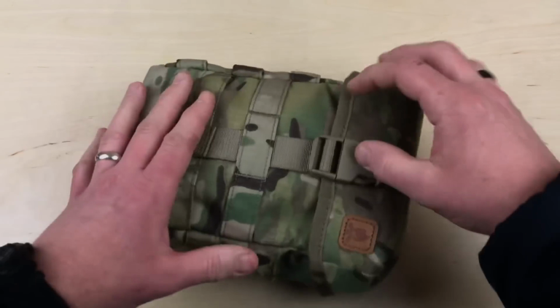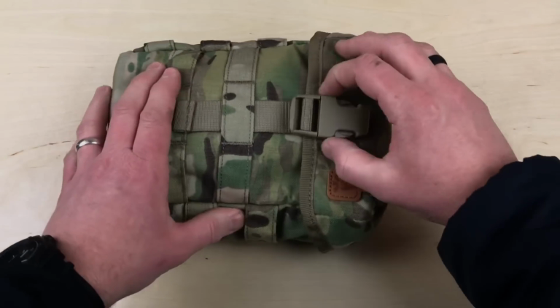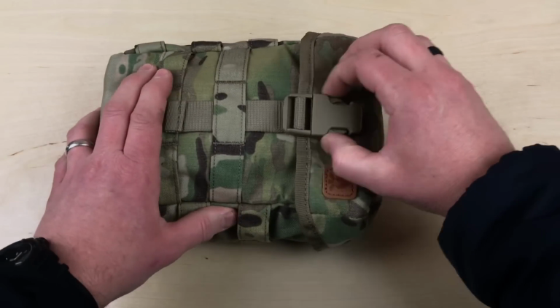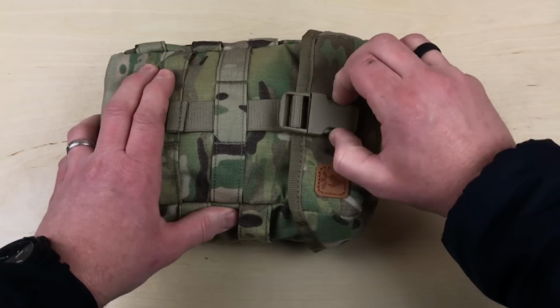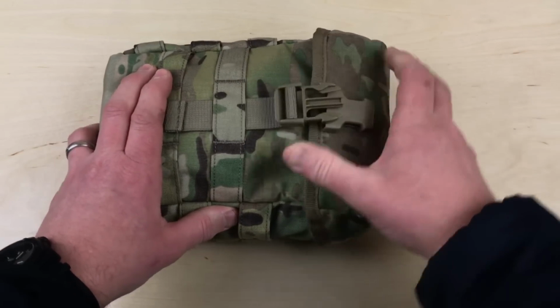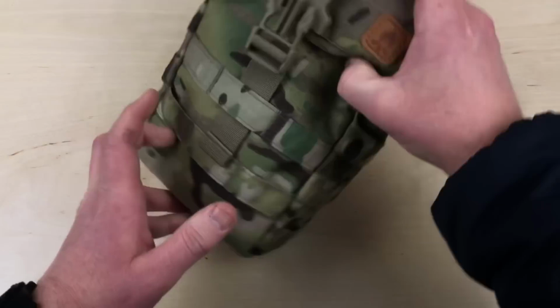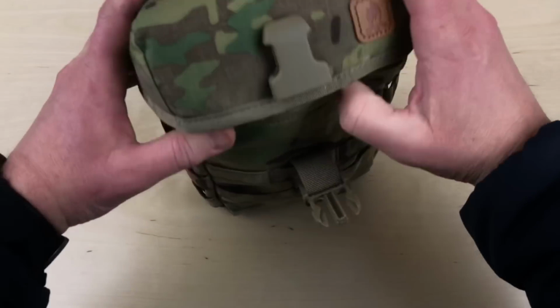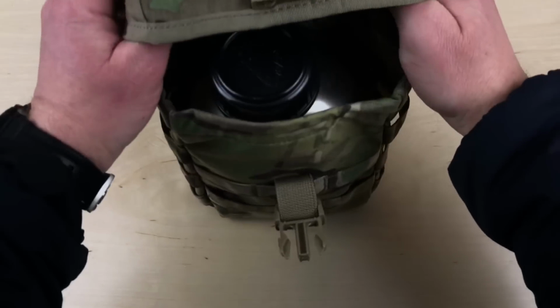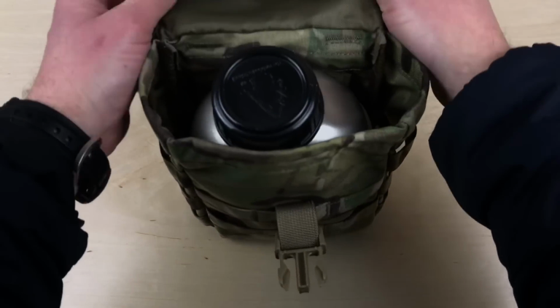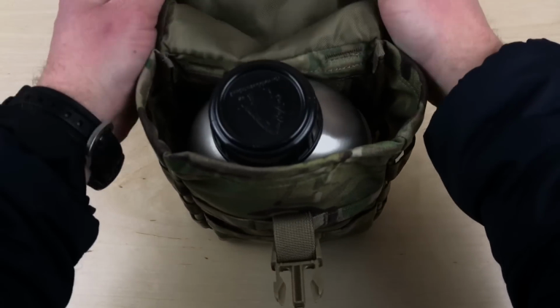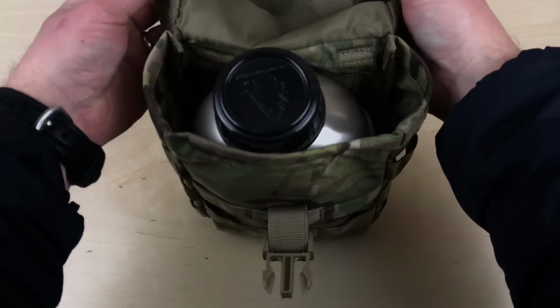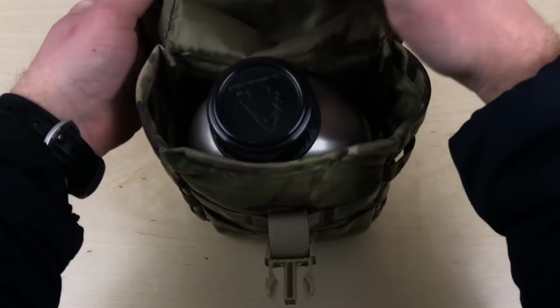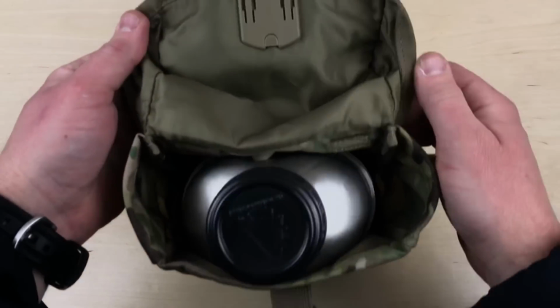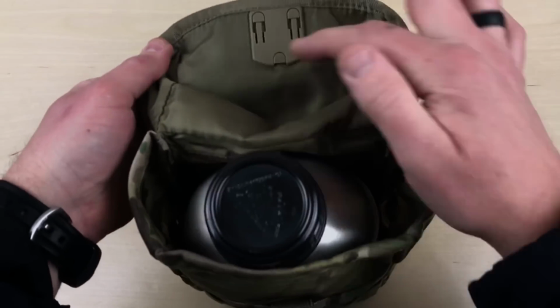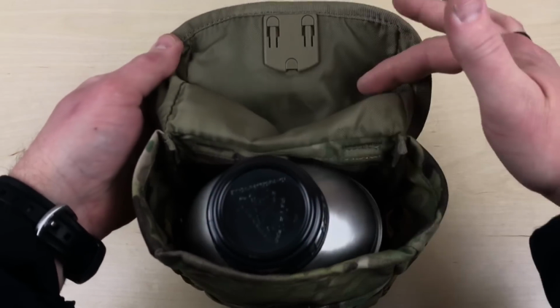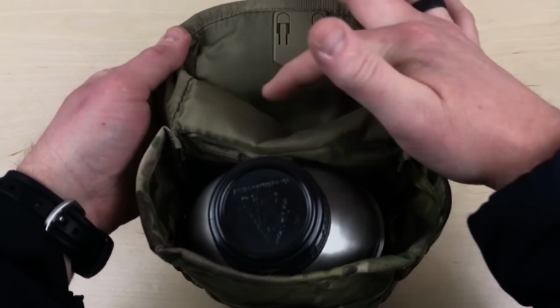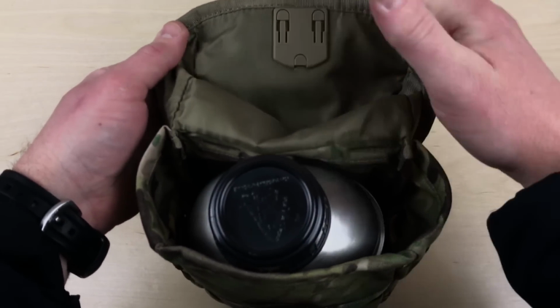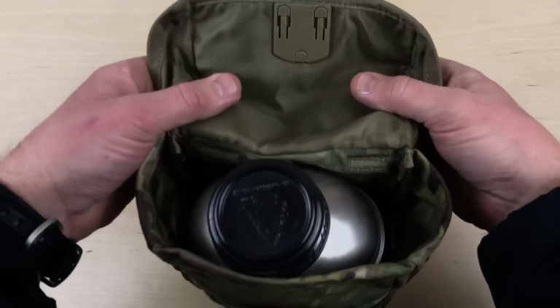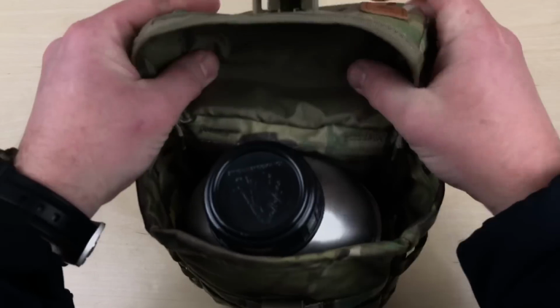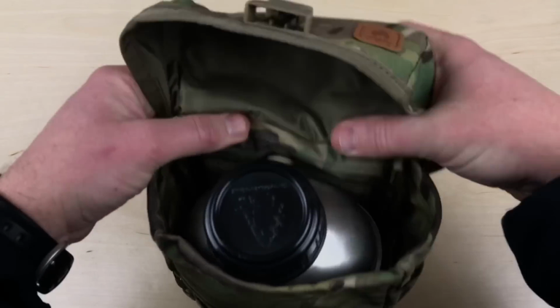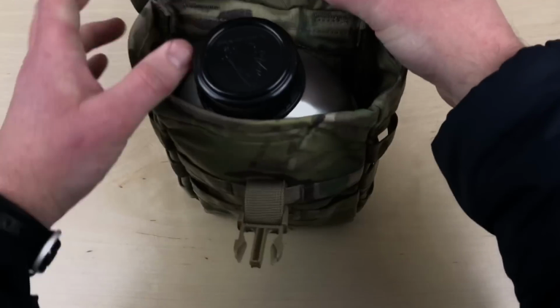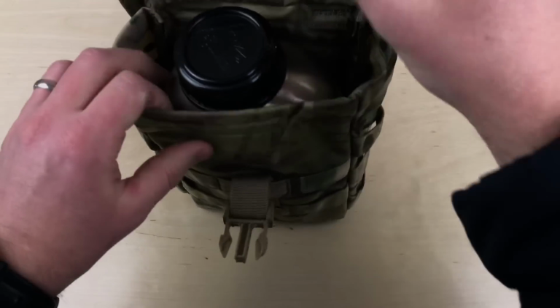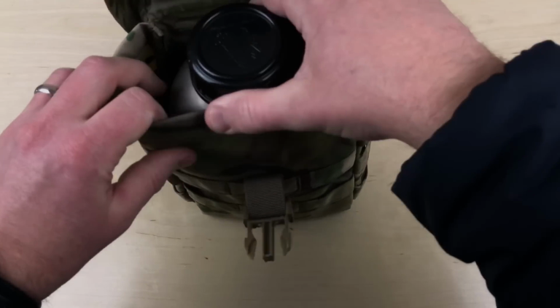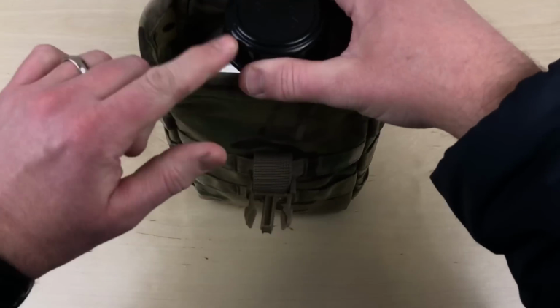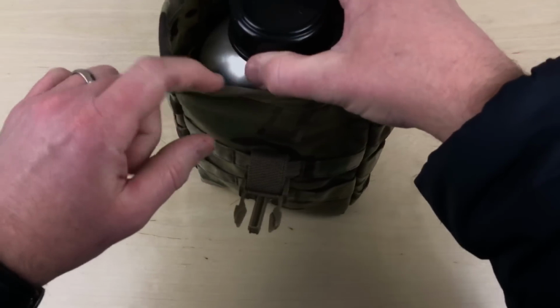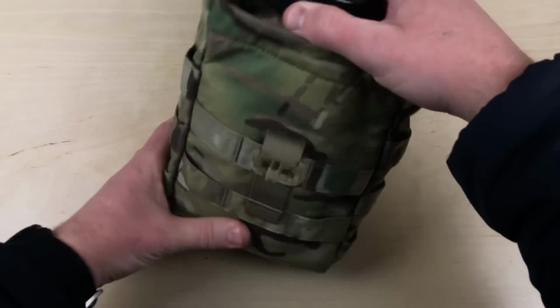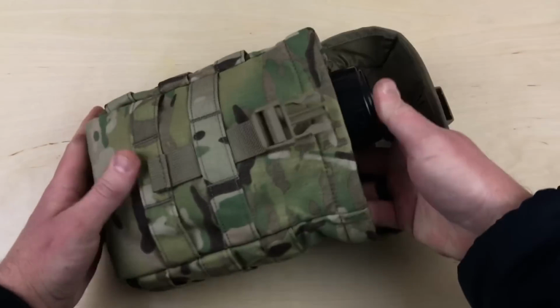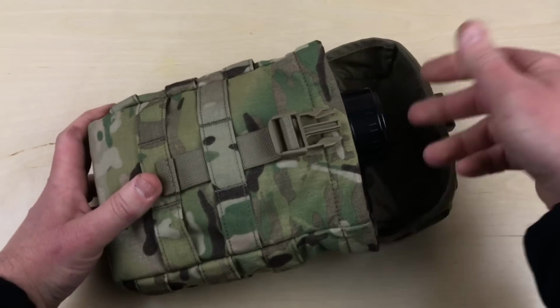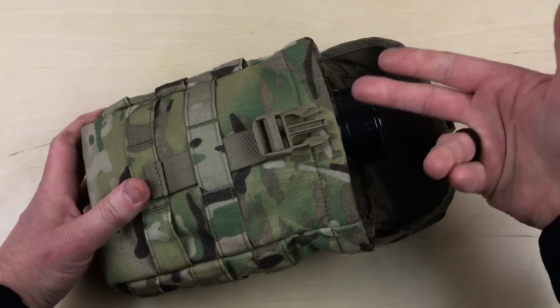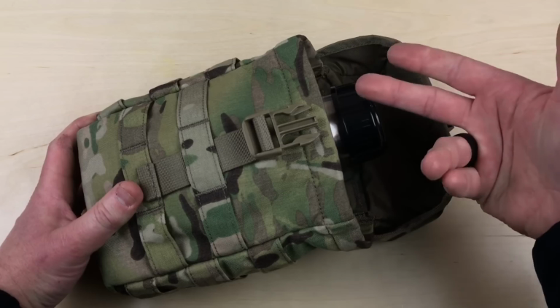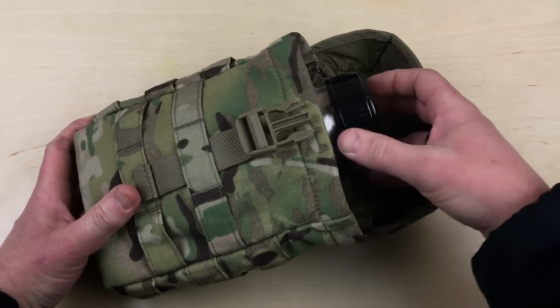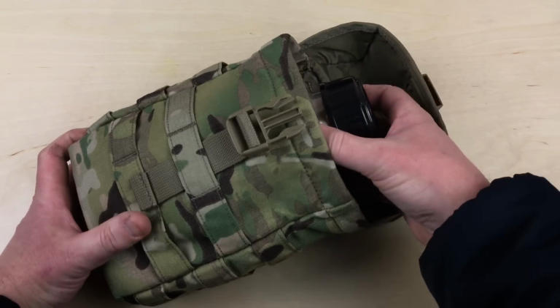When you open it up inside, you can see nothing on the top — no Velcro or pouches or anything like that. Let me take this out and give you the rundown on how nicely it holds this canteen system.